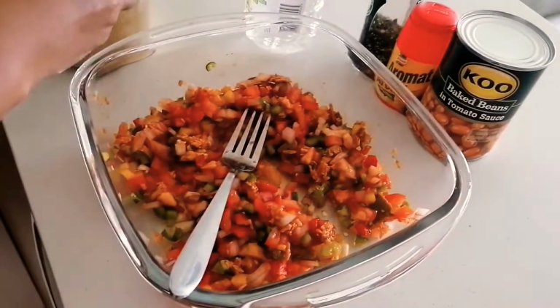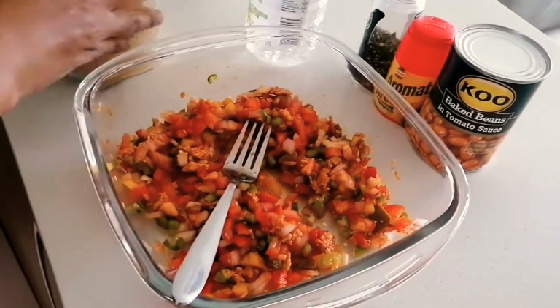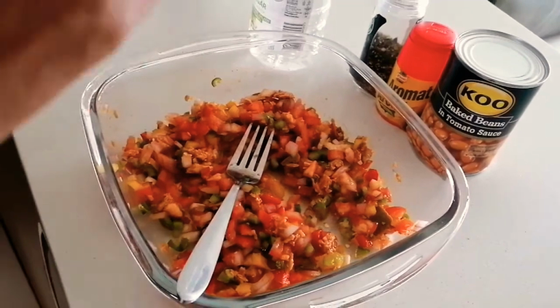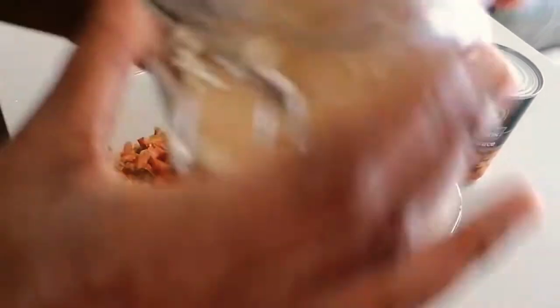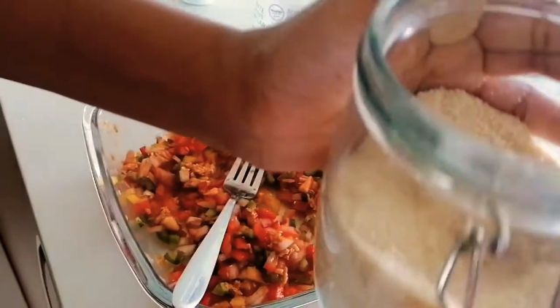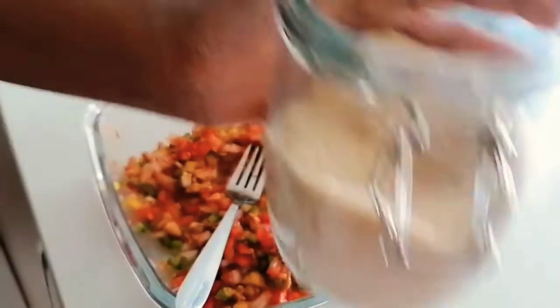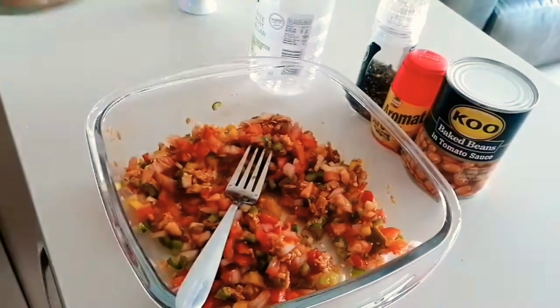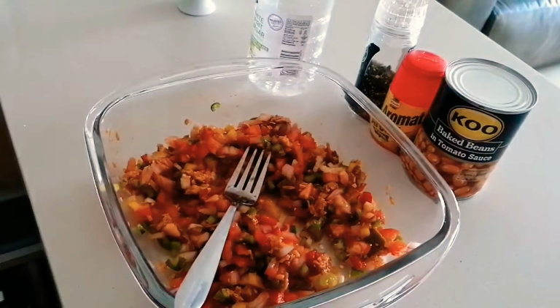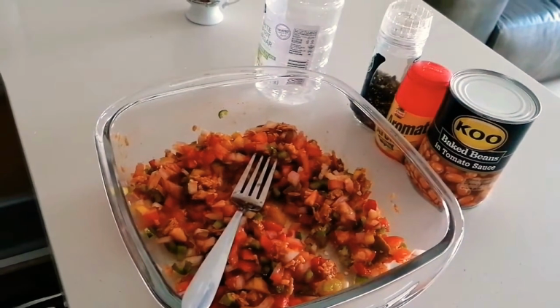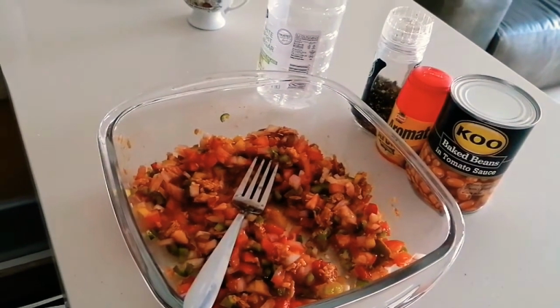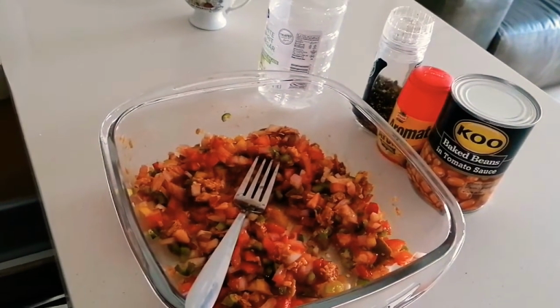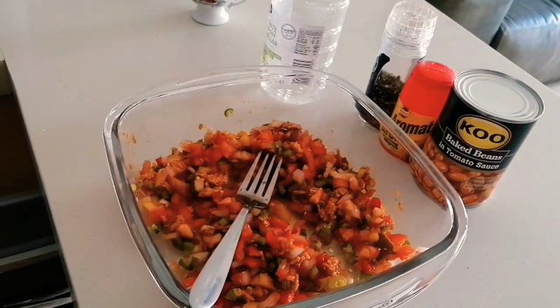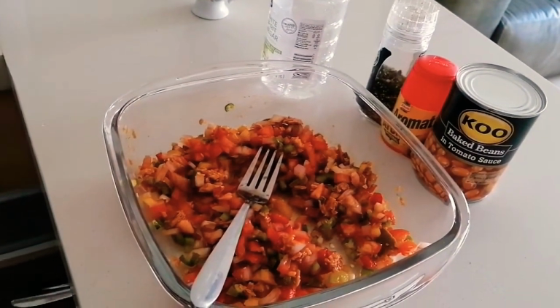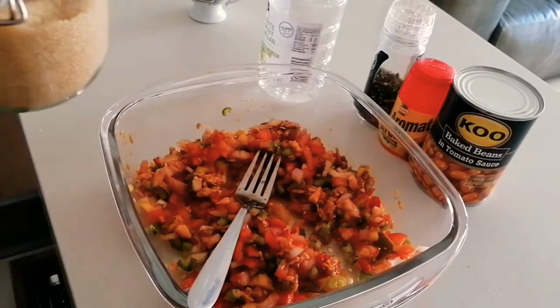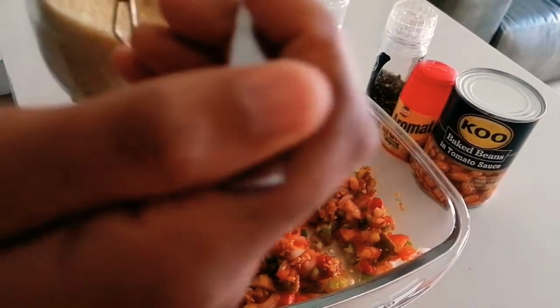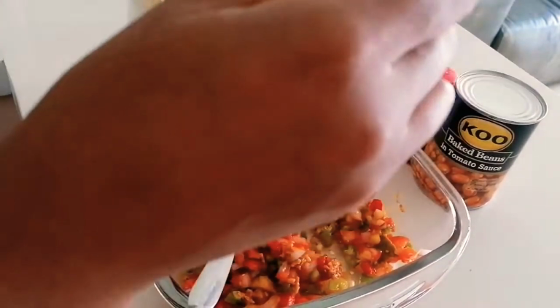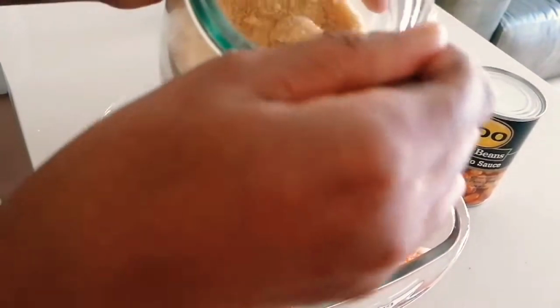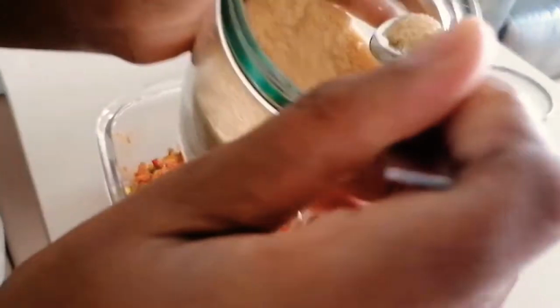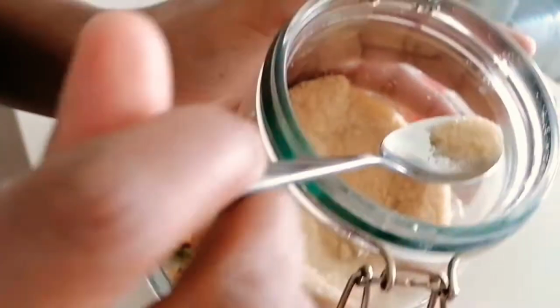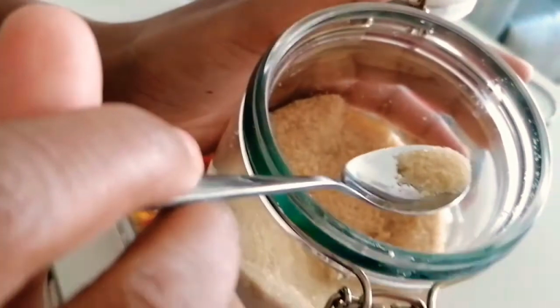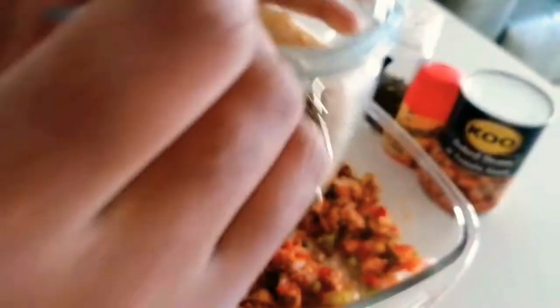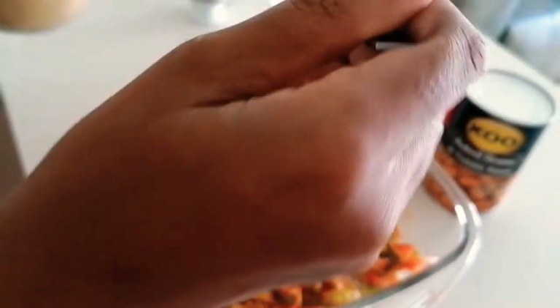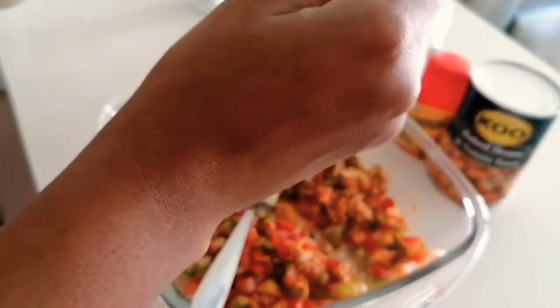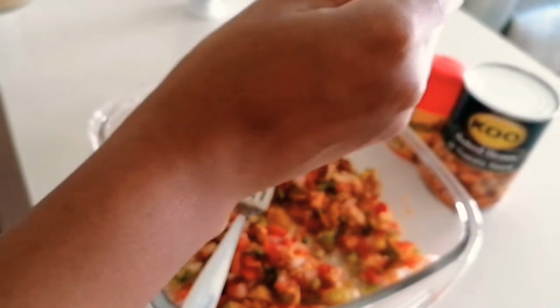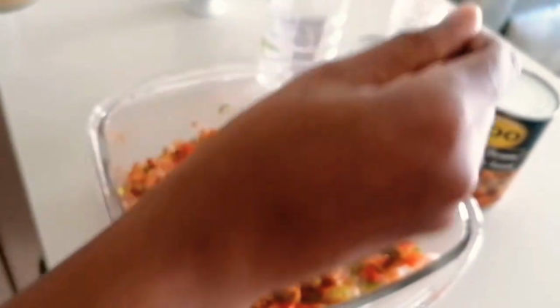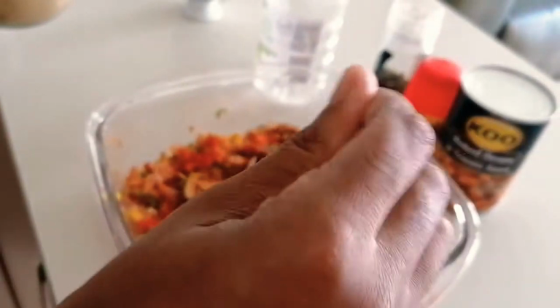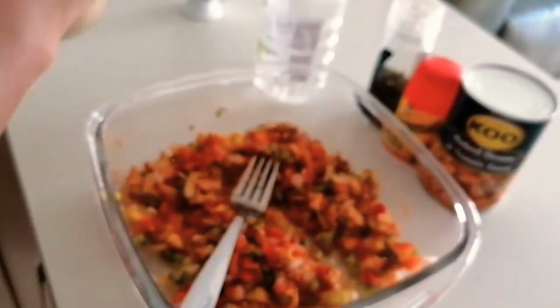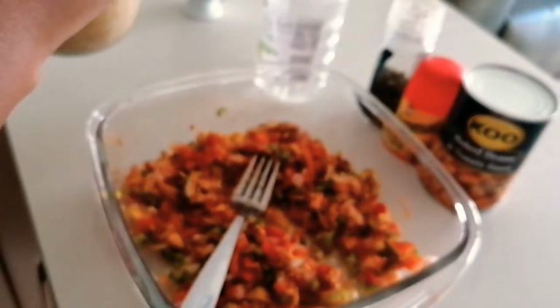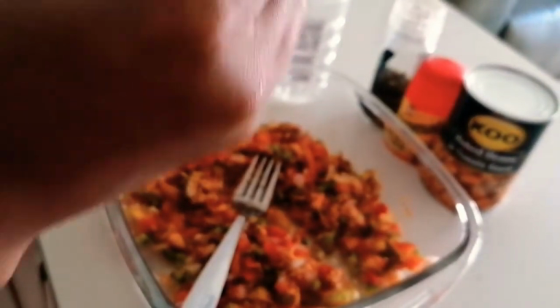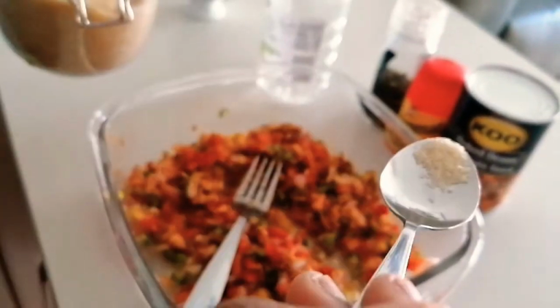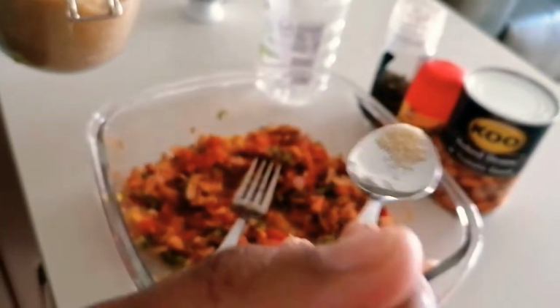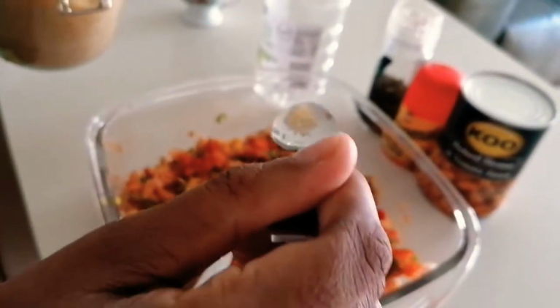Two other ingredients I forgot to put in at the beginning are sugar and vinegar, so I'm going to go ahead and add them after adding the Acha. I'm going in with a quarter teaspoon of sugar — maybe just a little bit more.